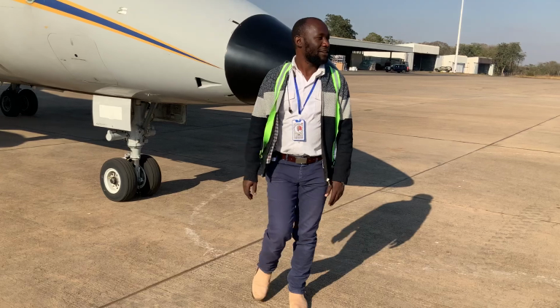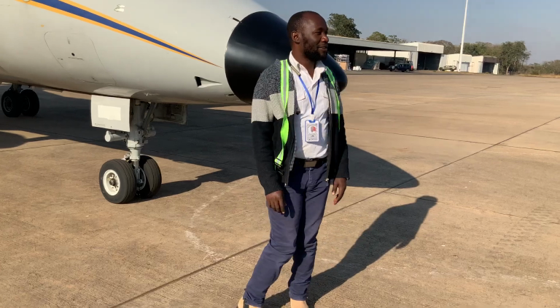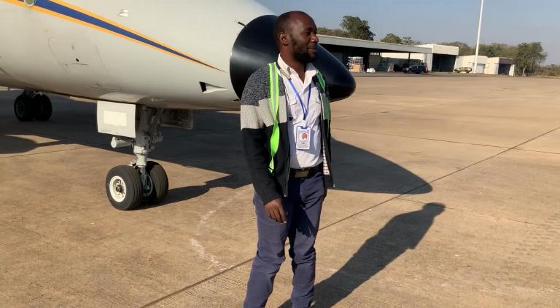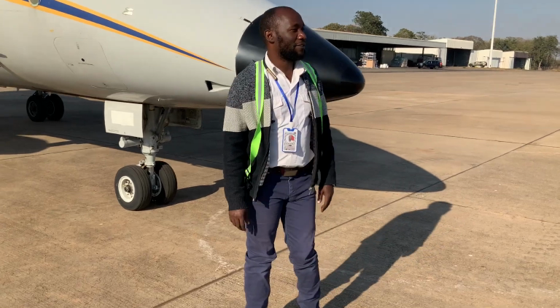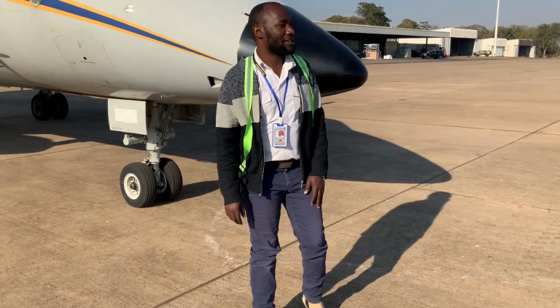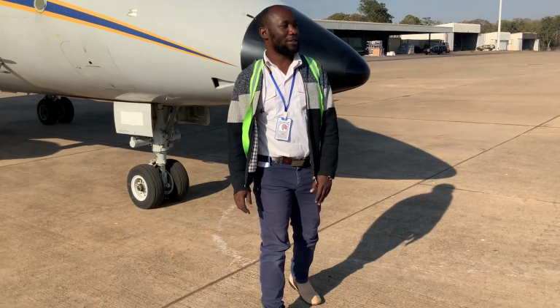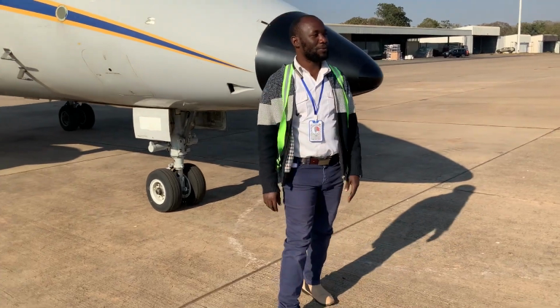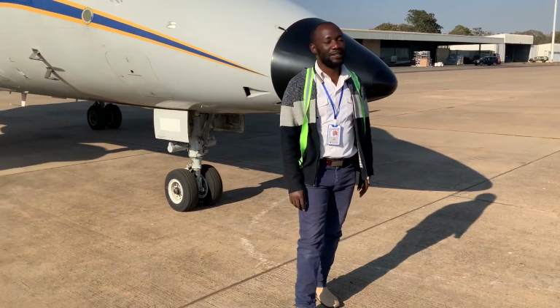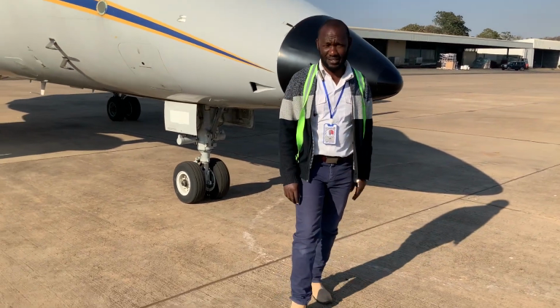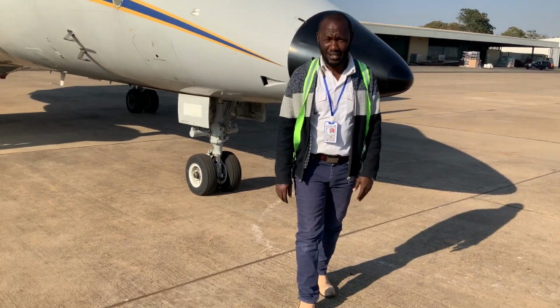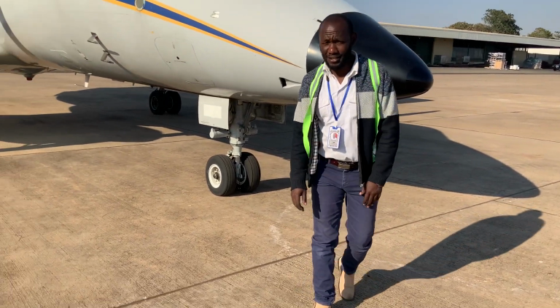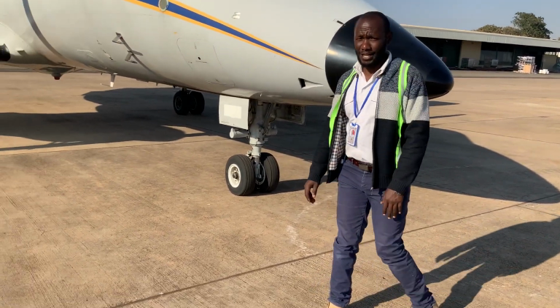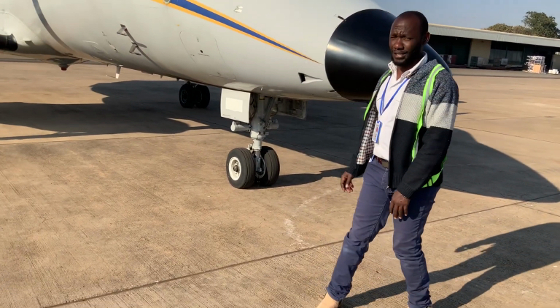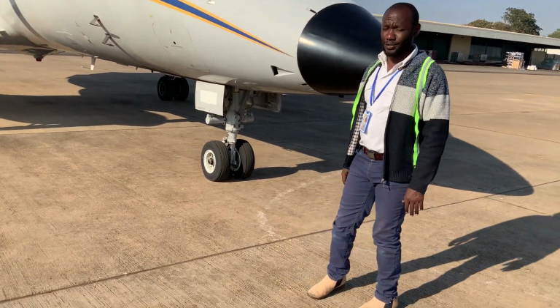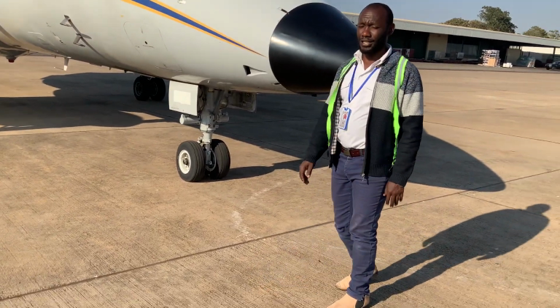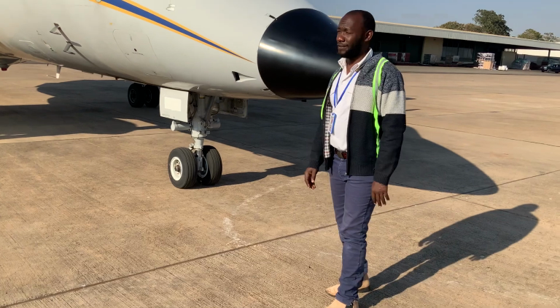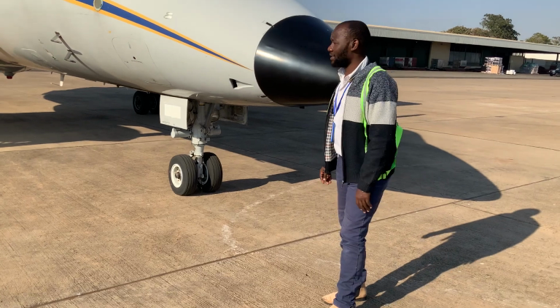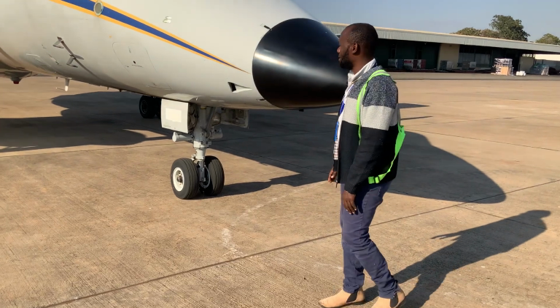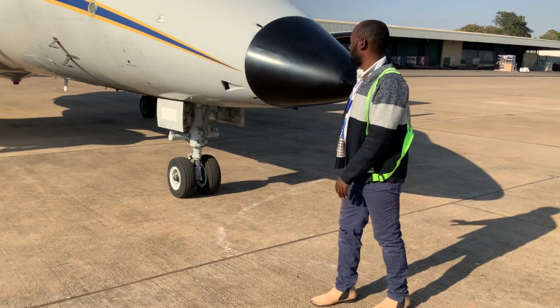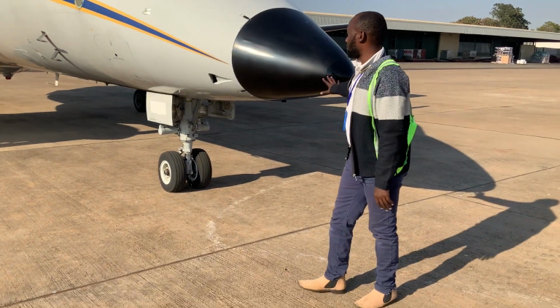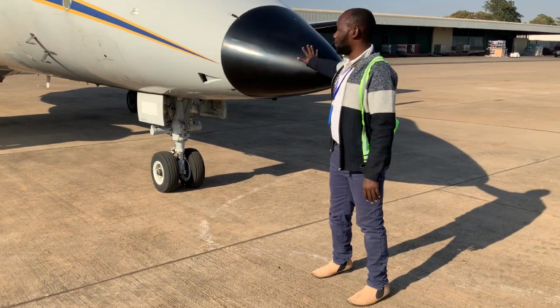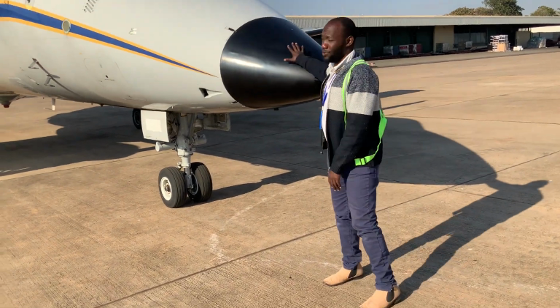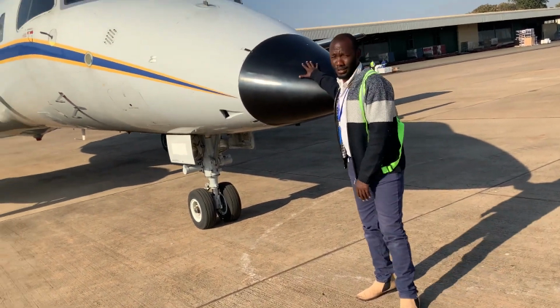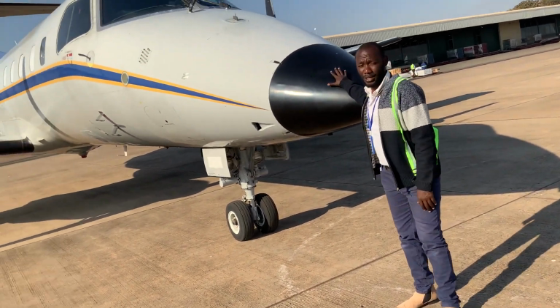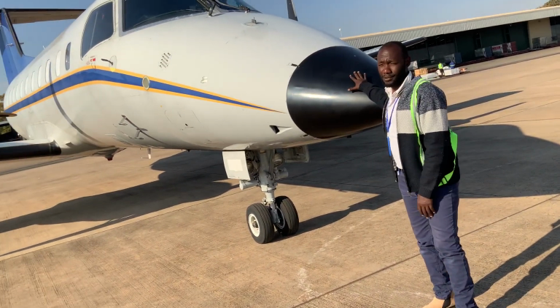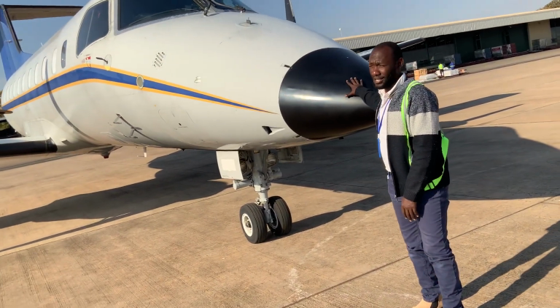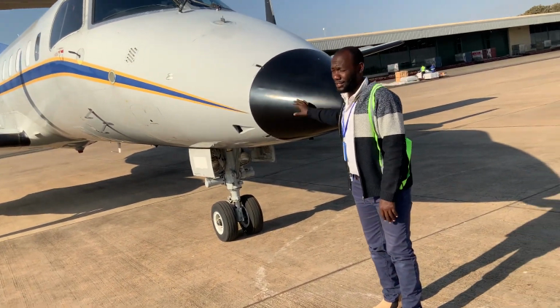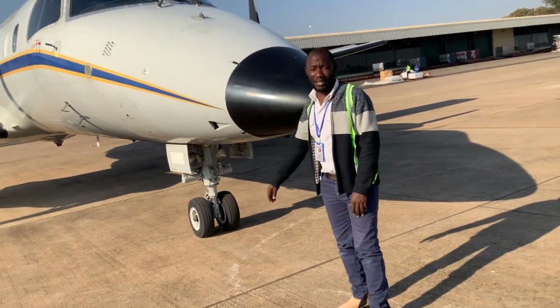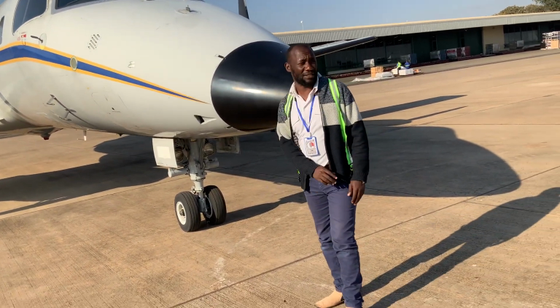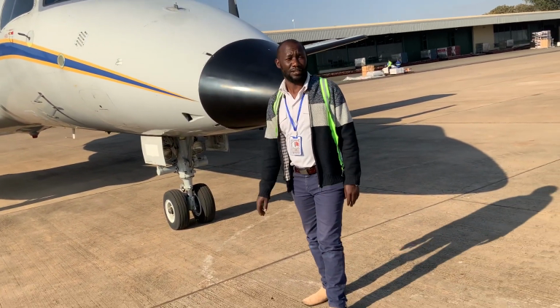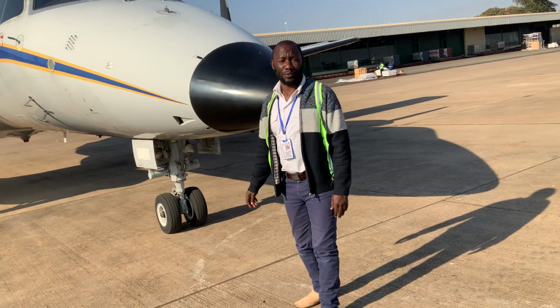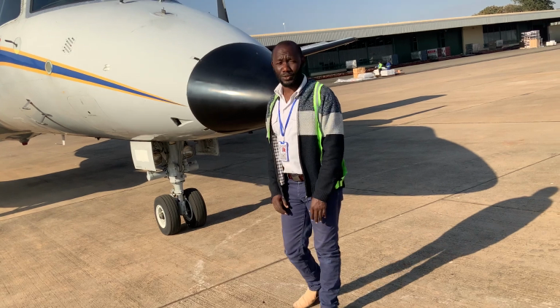Hello my fans, how are you? My name is Science Dr. Desparts. Today I want to take you around the Embraer 120.